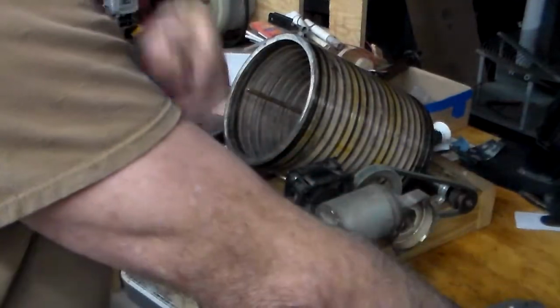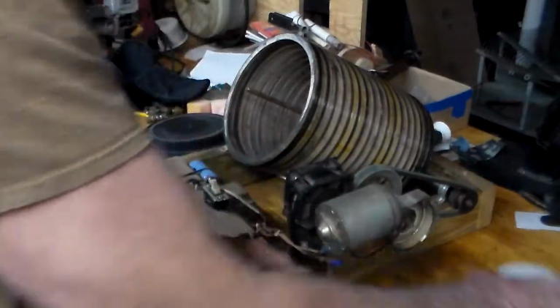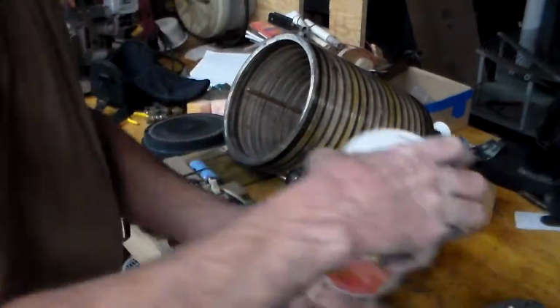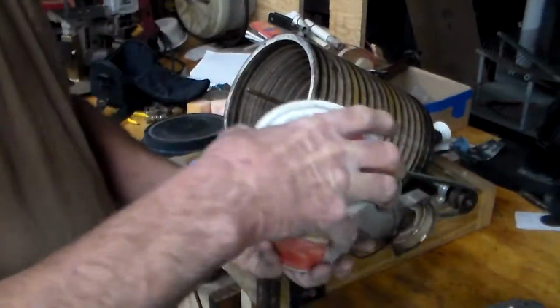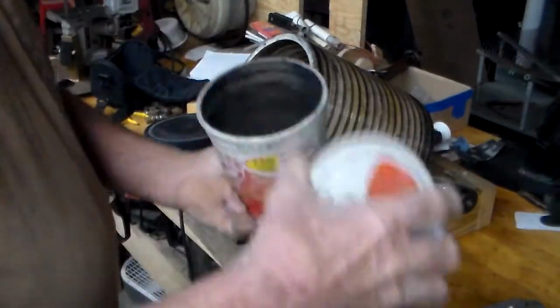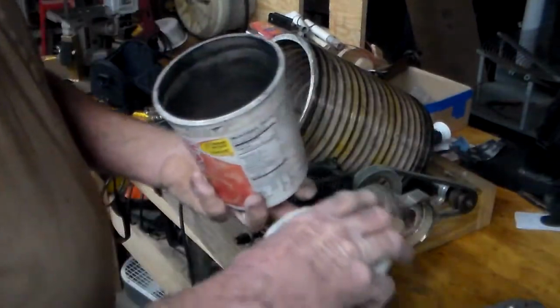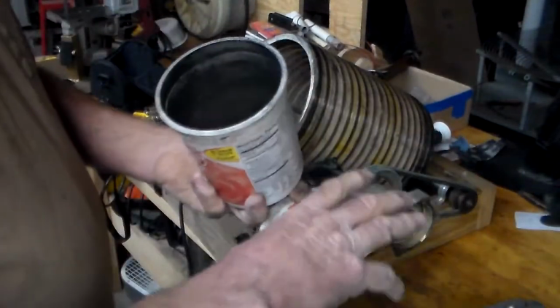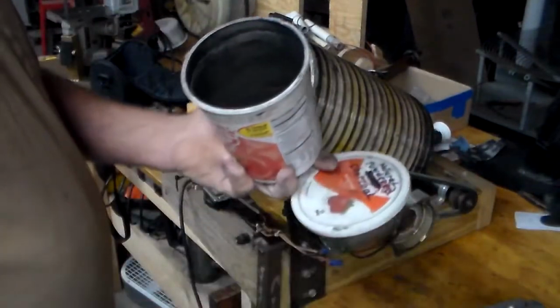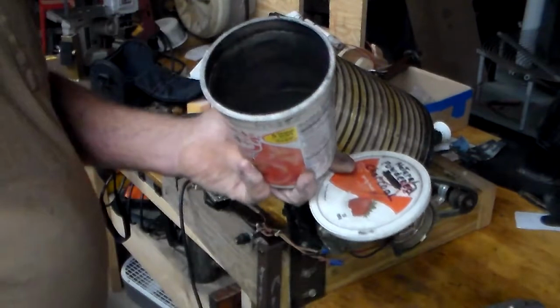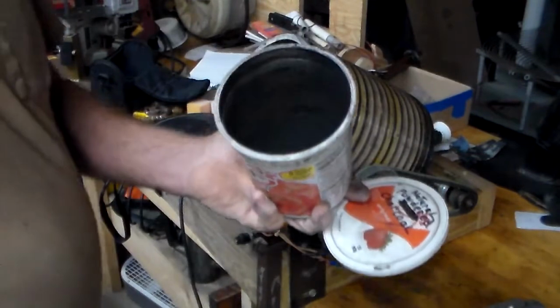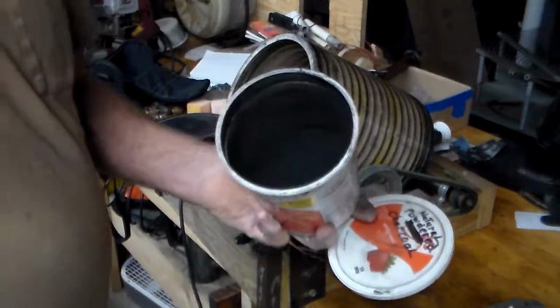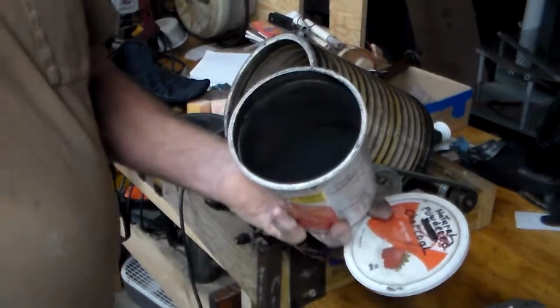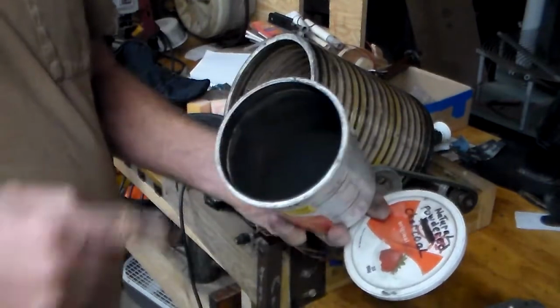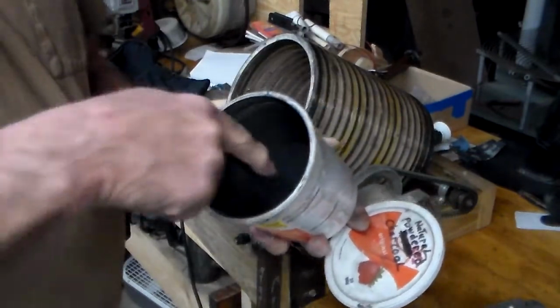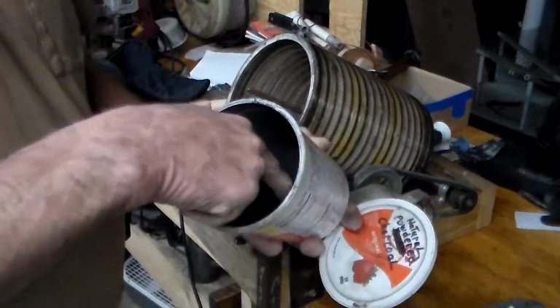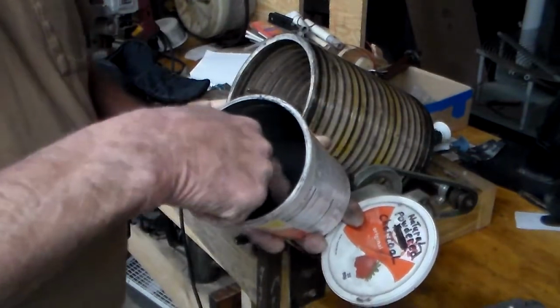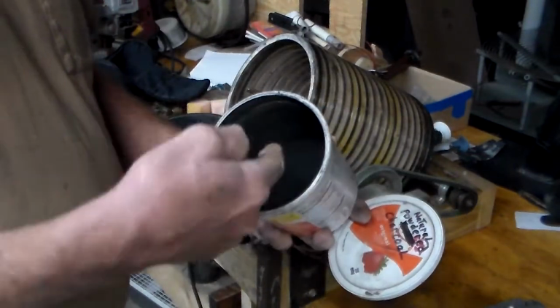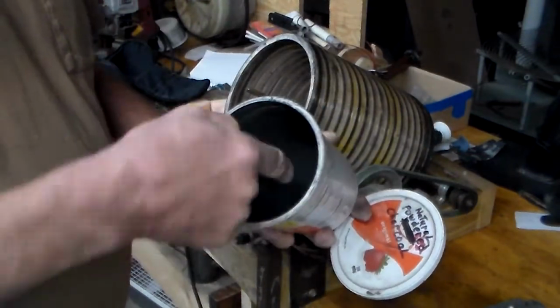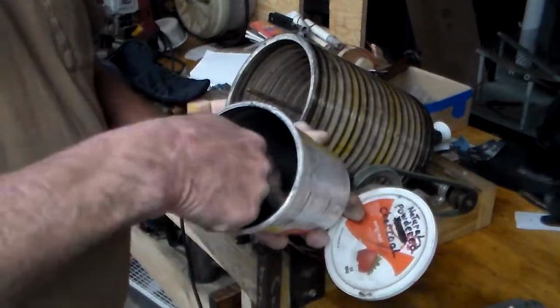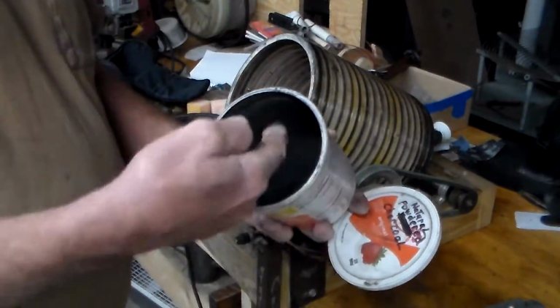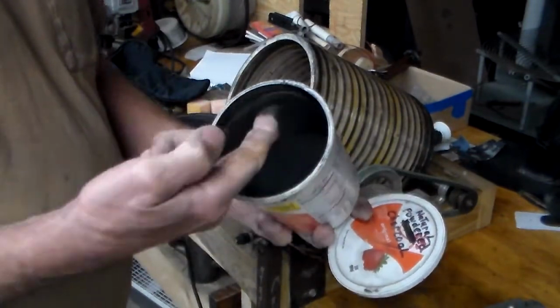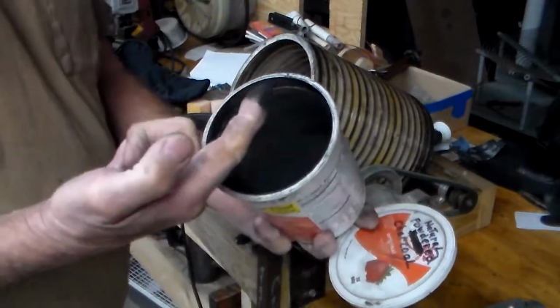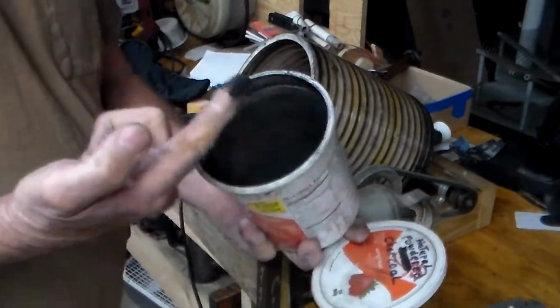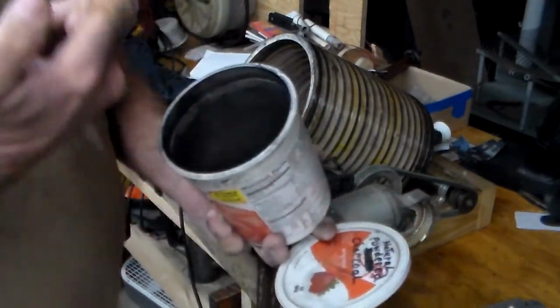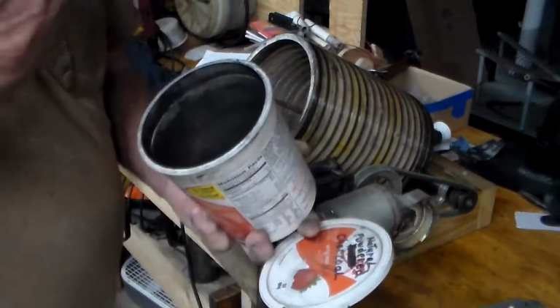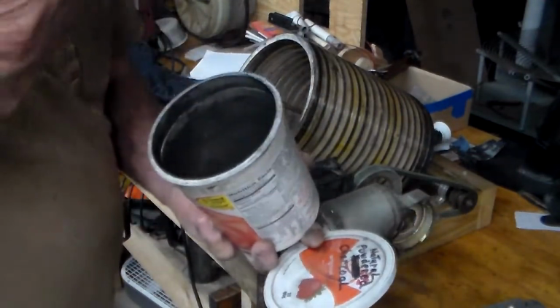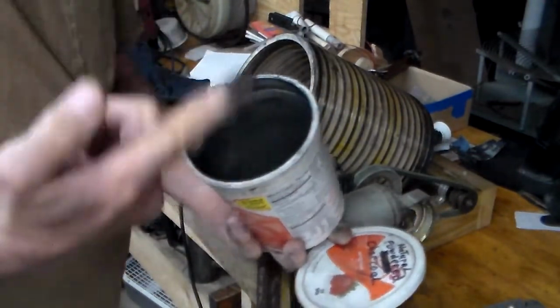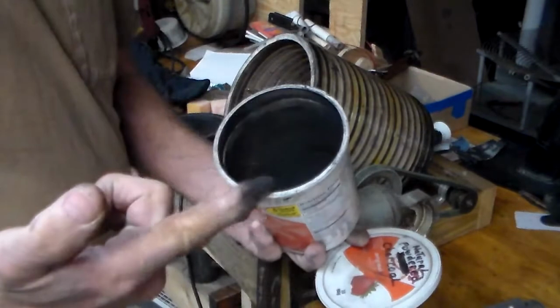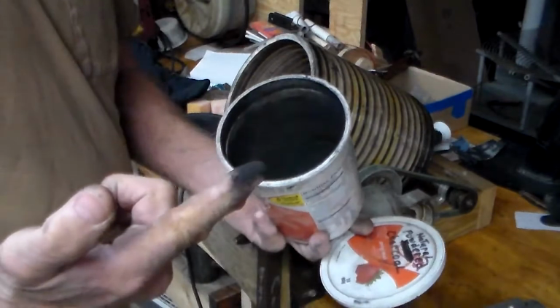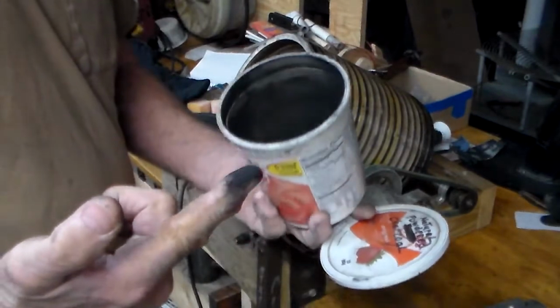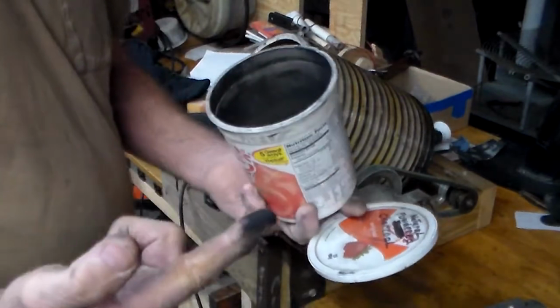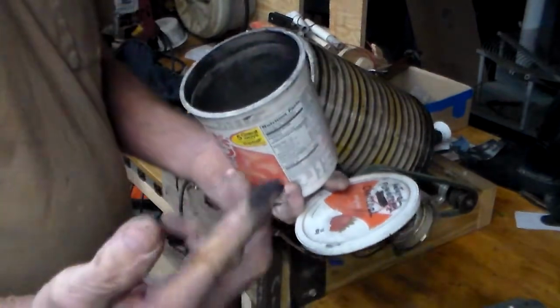This was lump charcoal, and it's now ground to a powder consistency — it's like face powder.